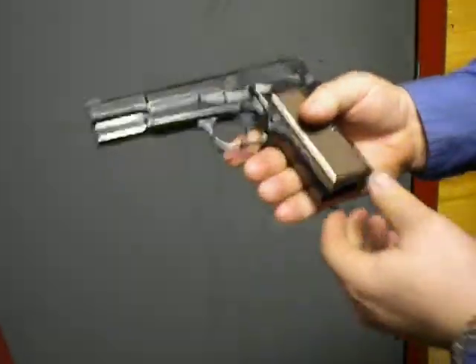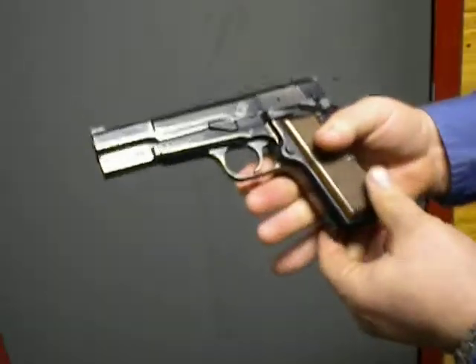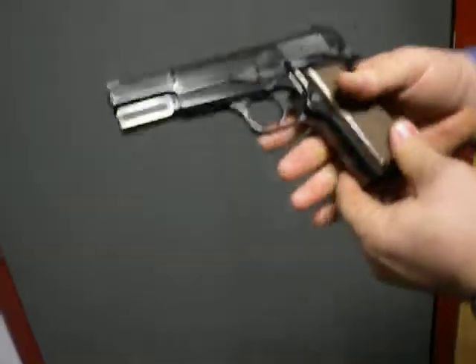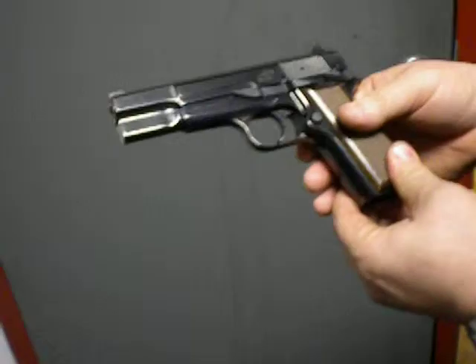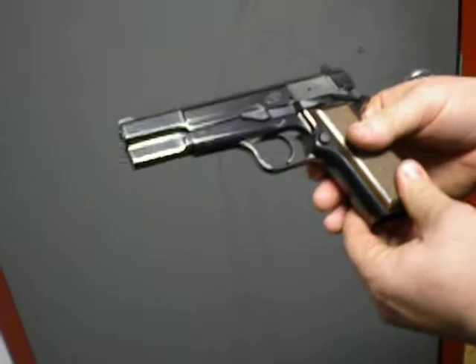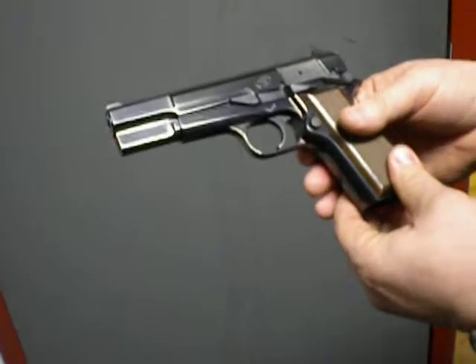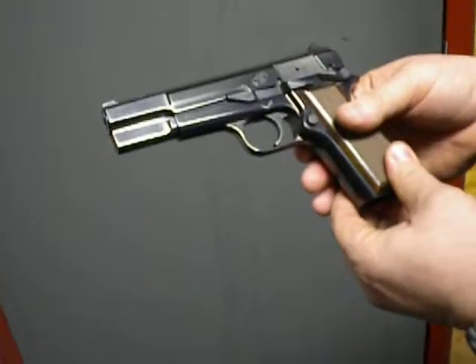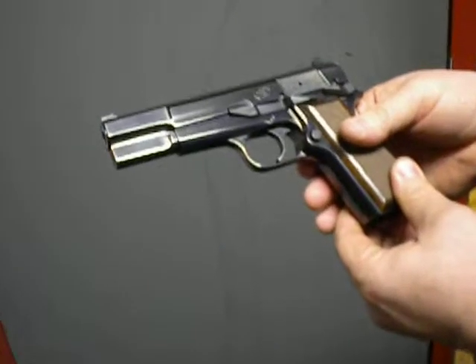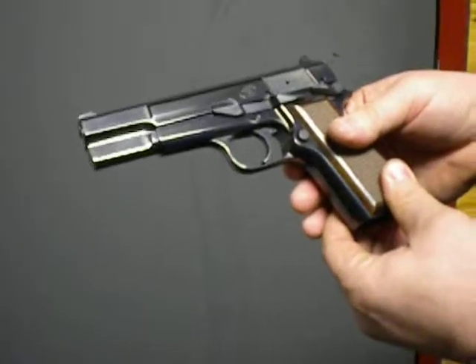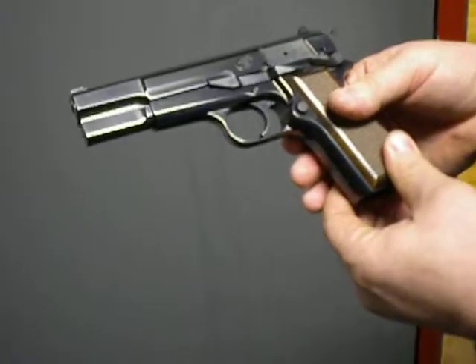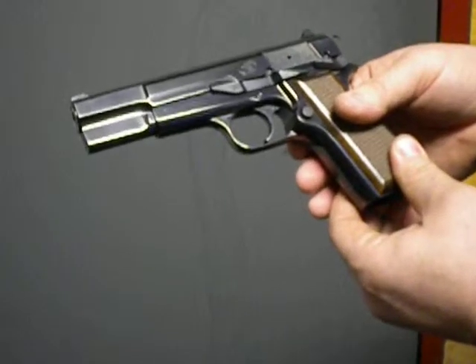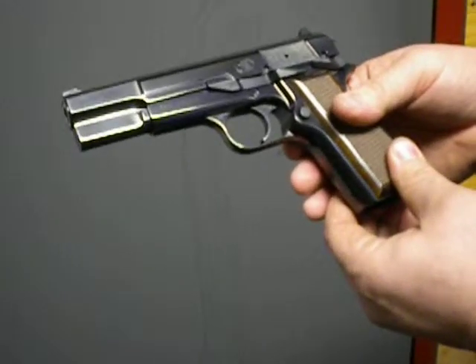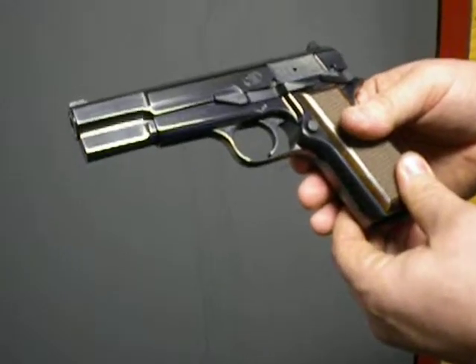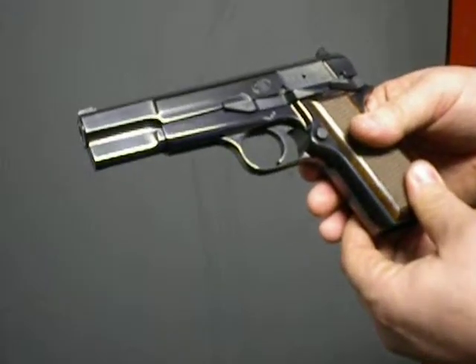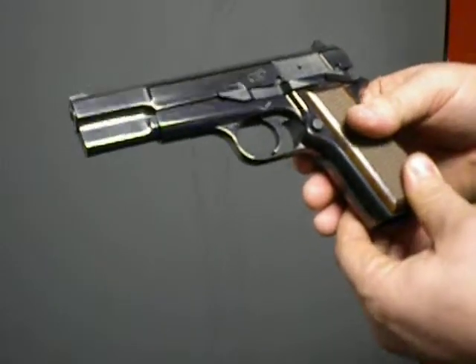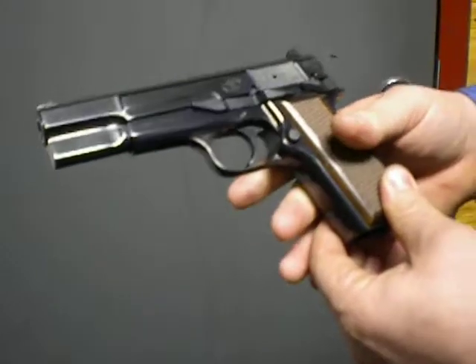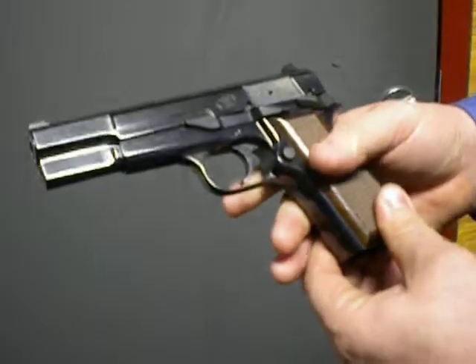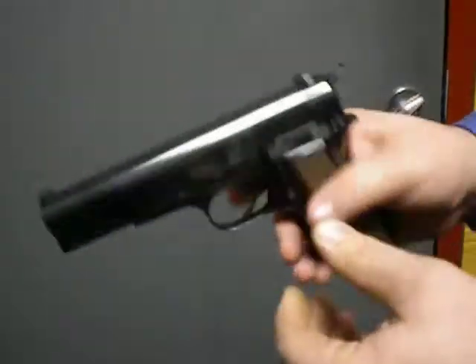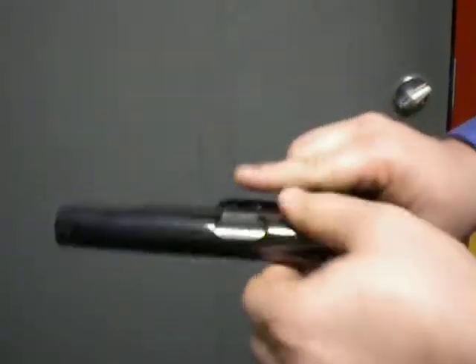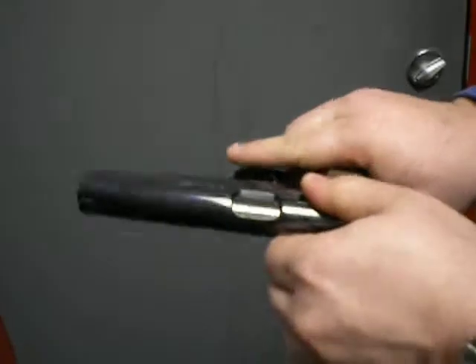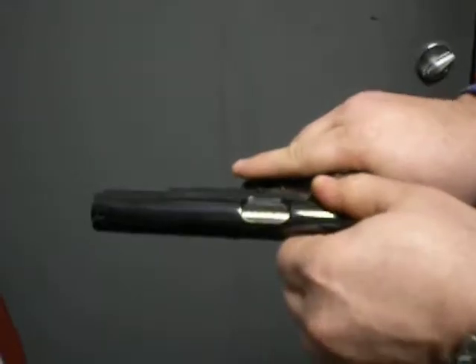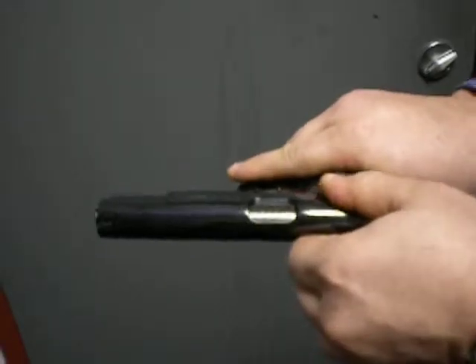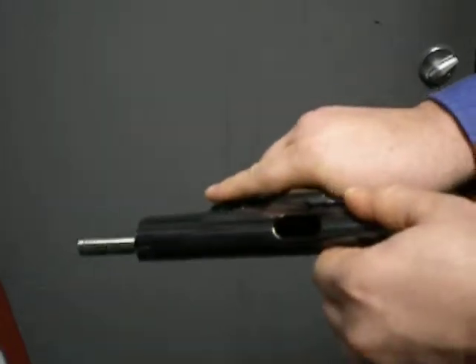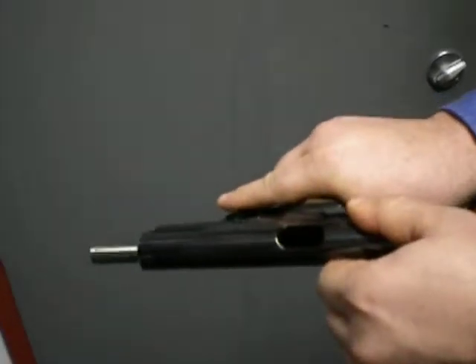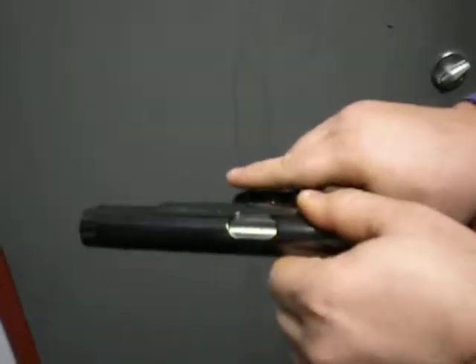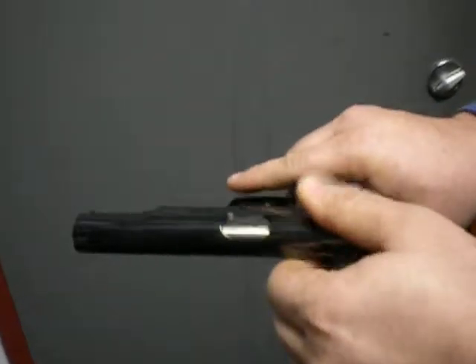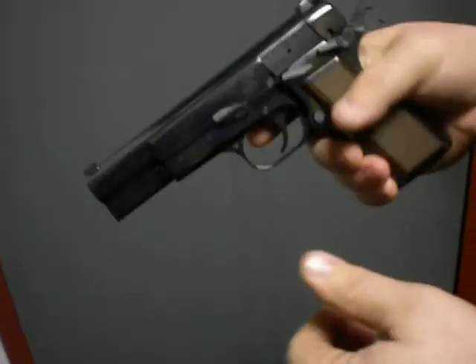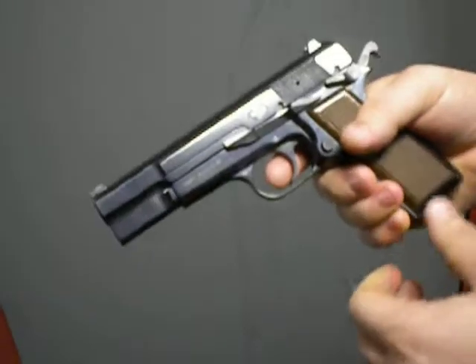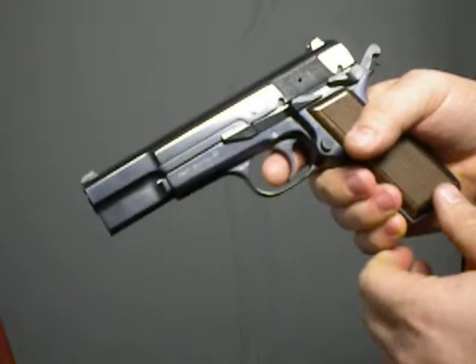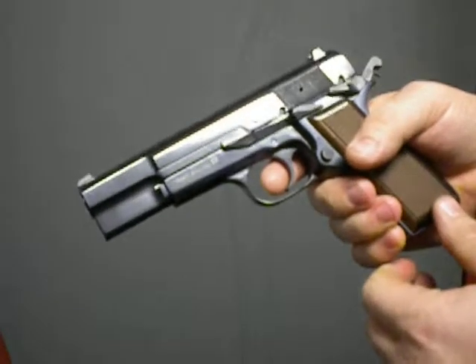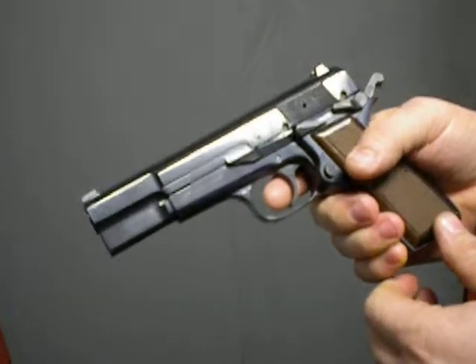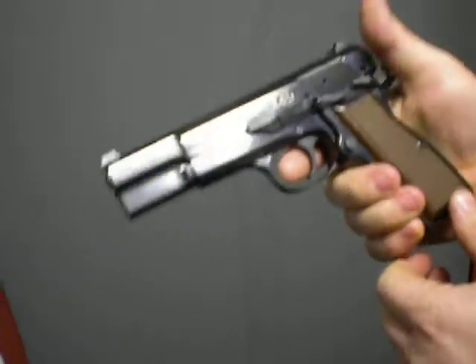Very shiny — I think they call that a diamond blue finish. Very smooth action. The spring is still good and strong.